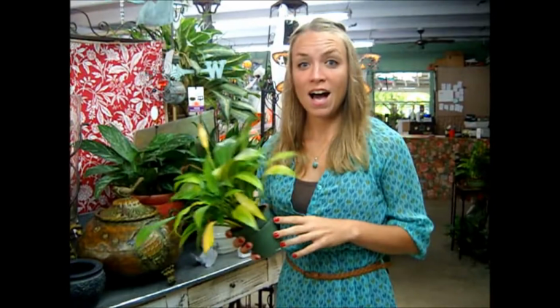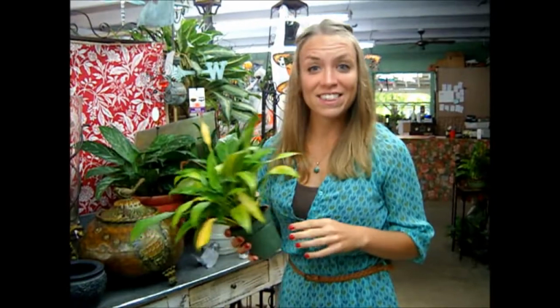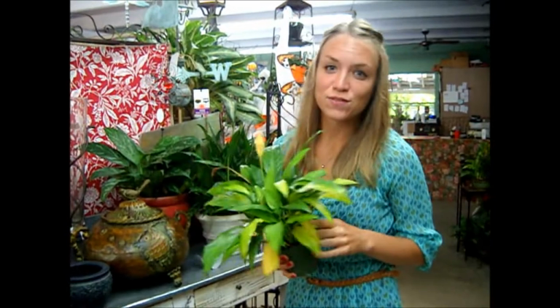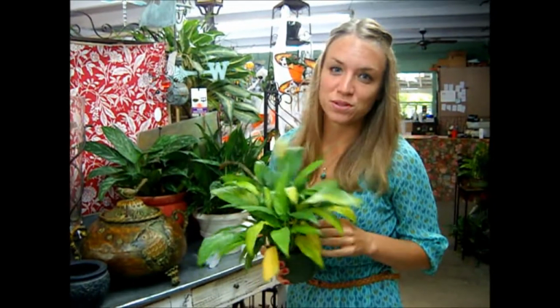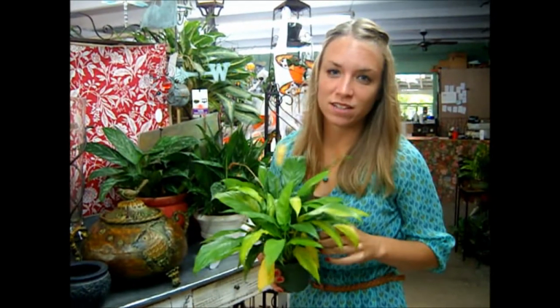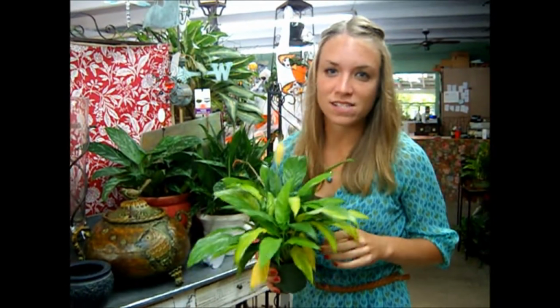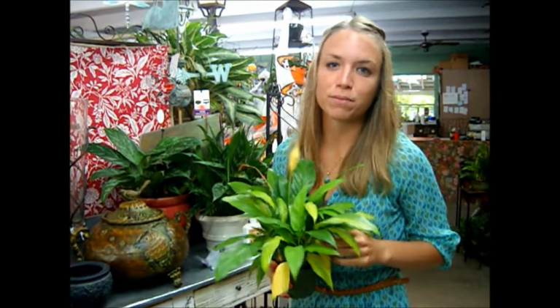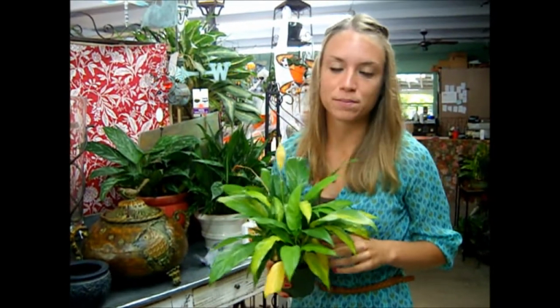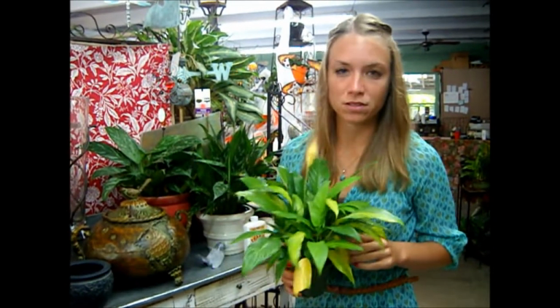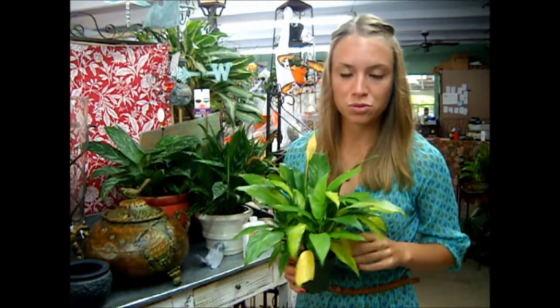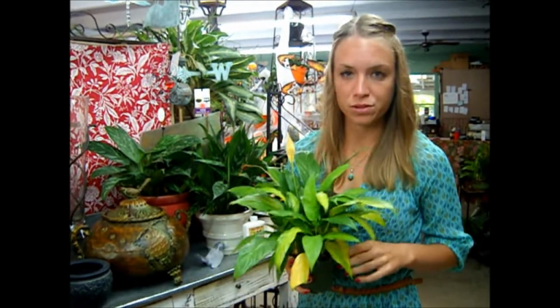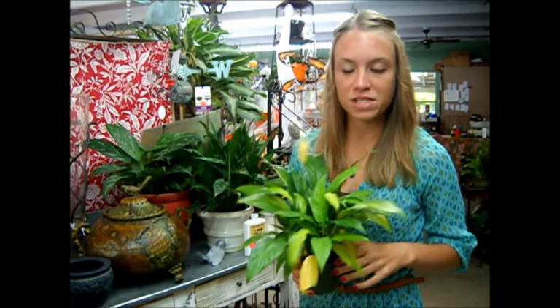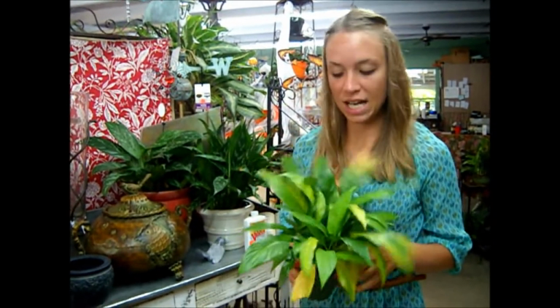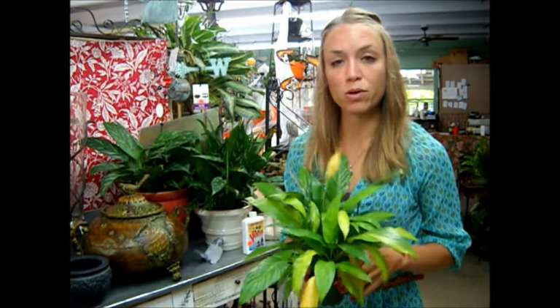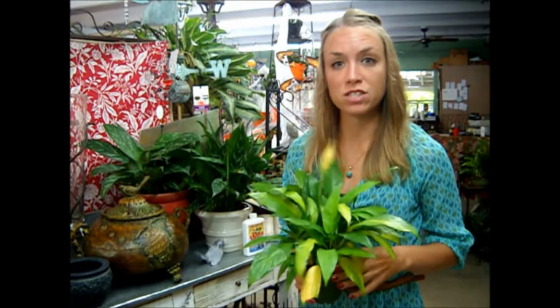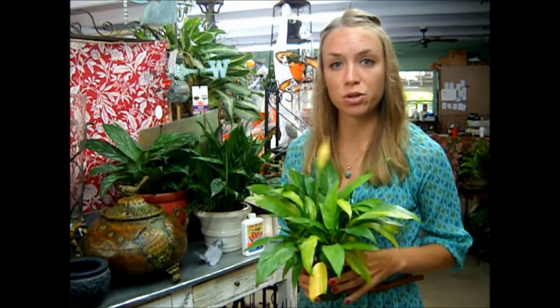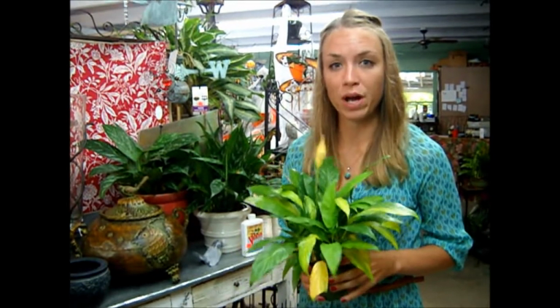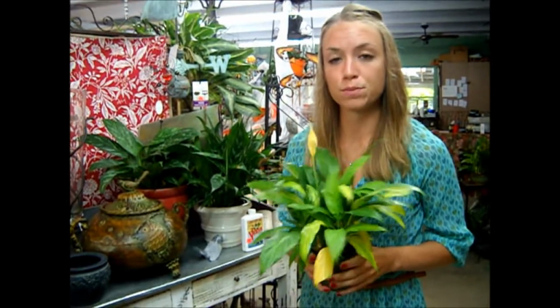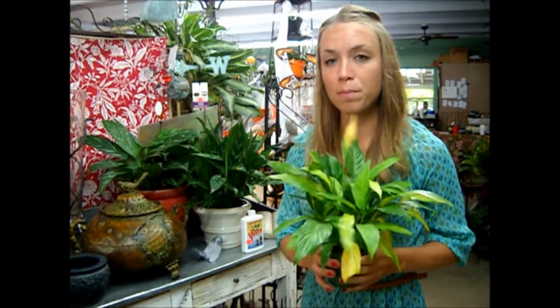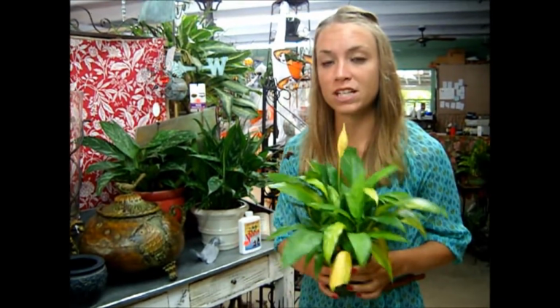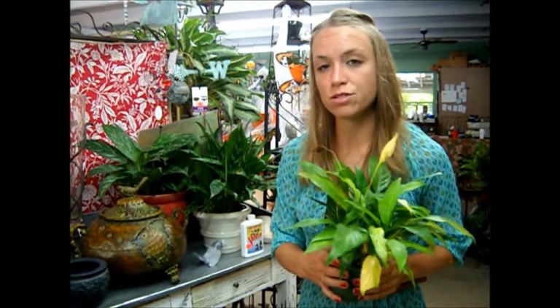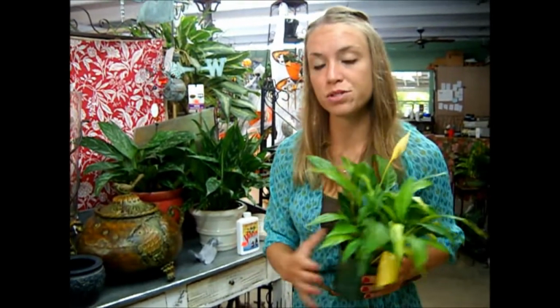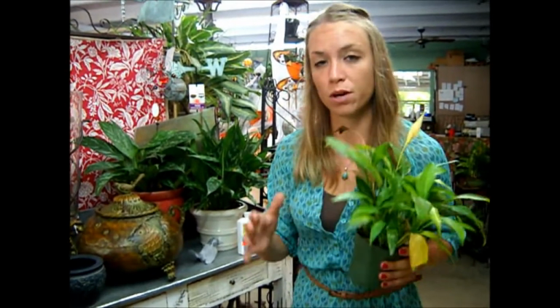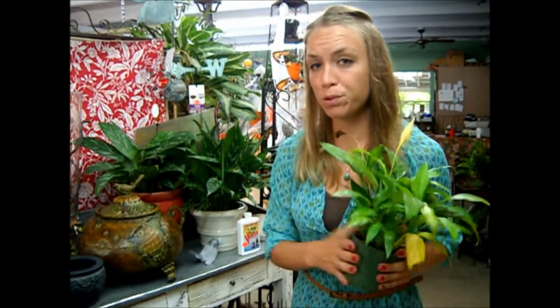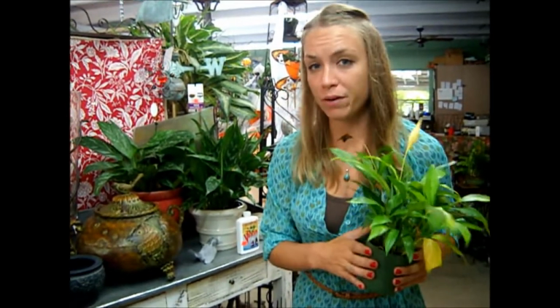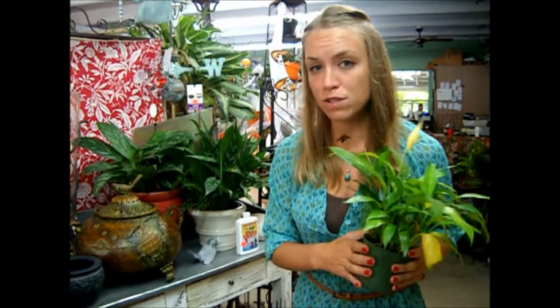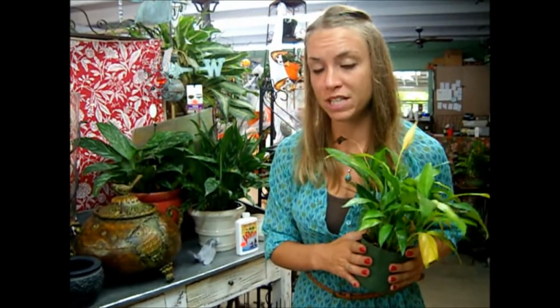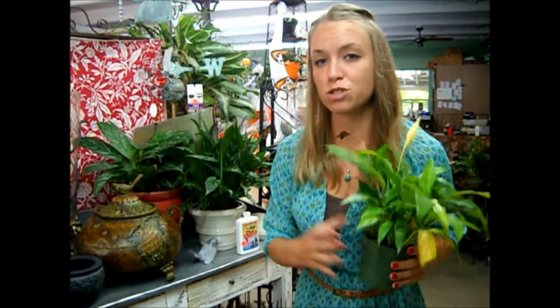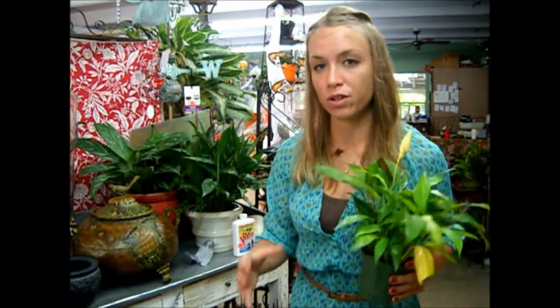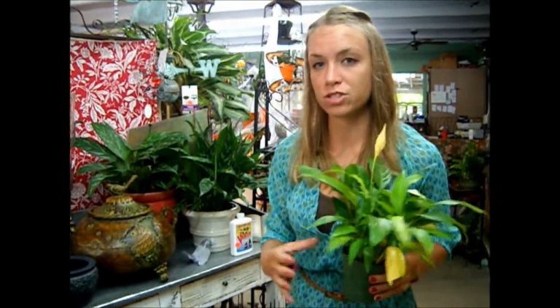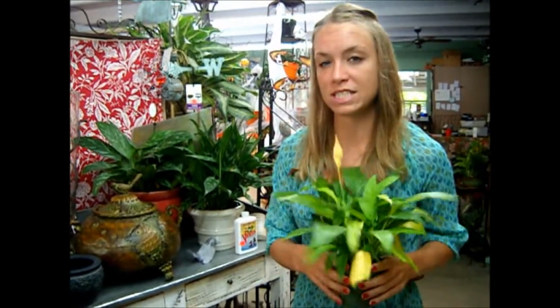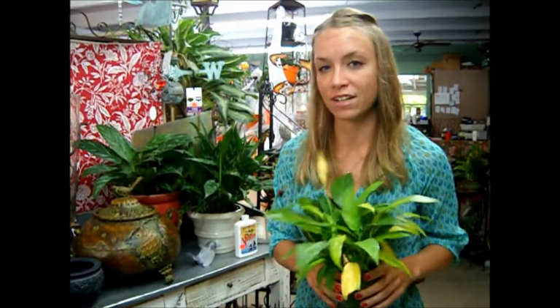Hi, thanks for tuning in to South Klosenberg Nursery News. Today I'm going to show you how to properly introduce a root-bound house plant into a larger container.